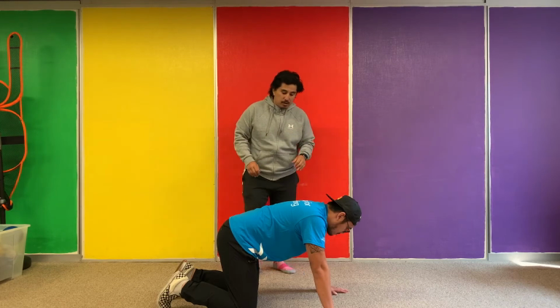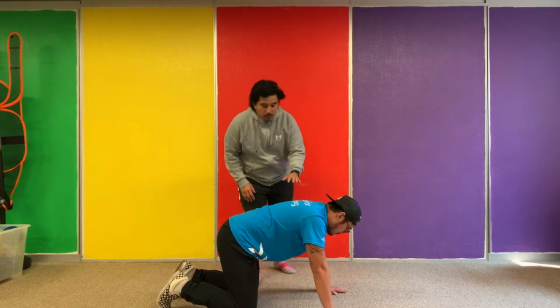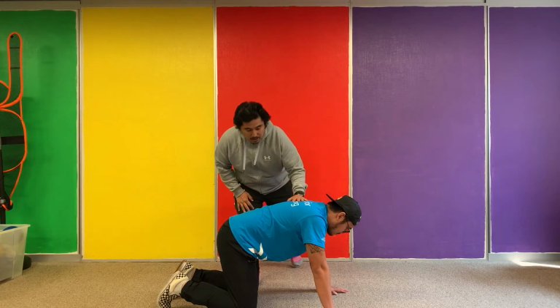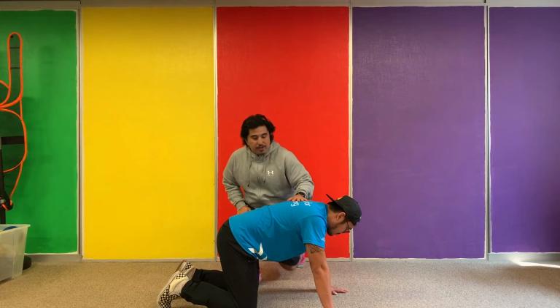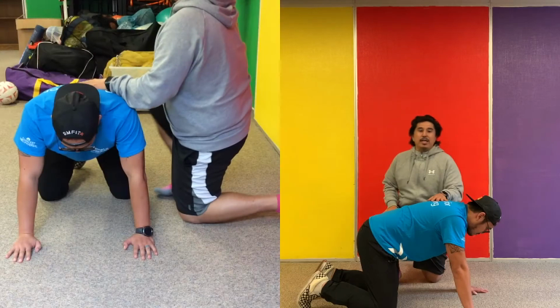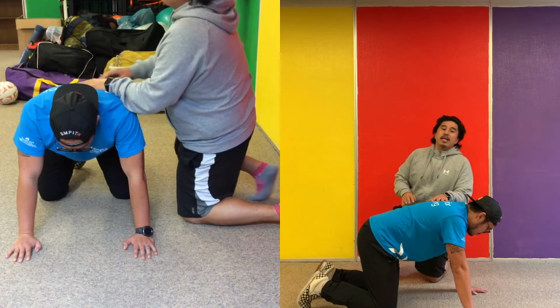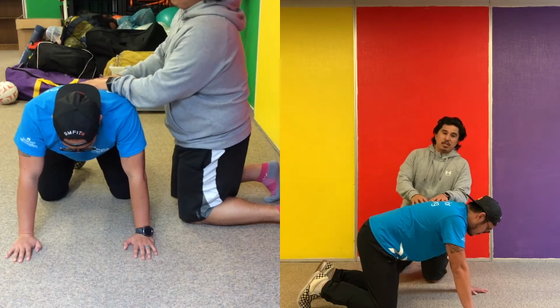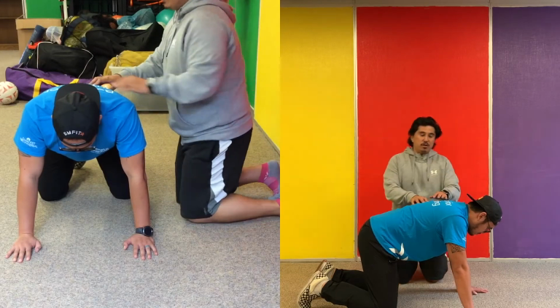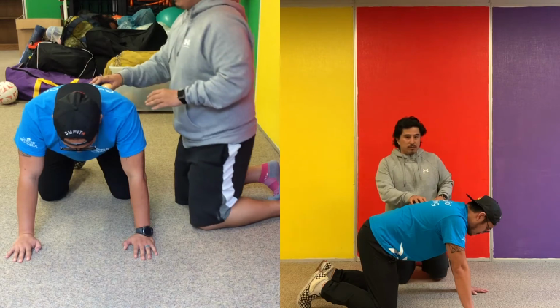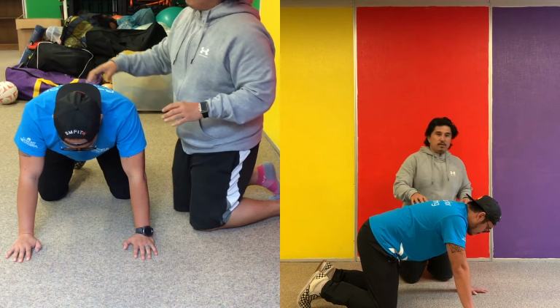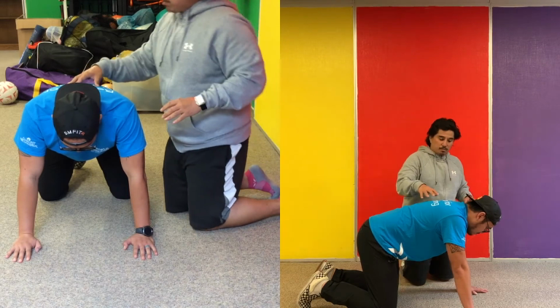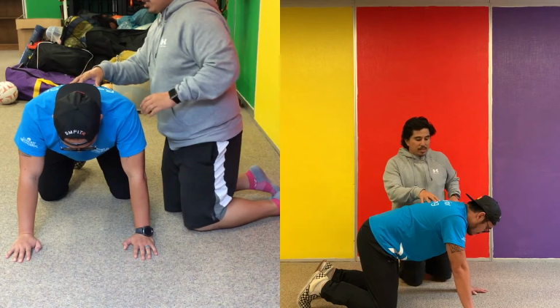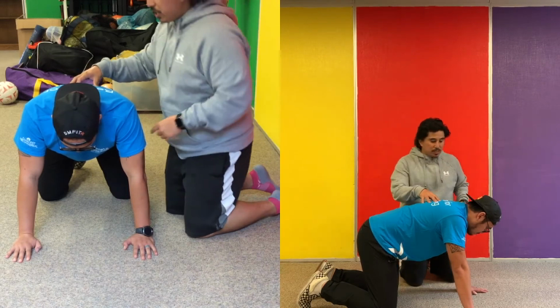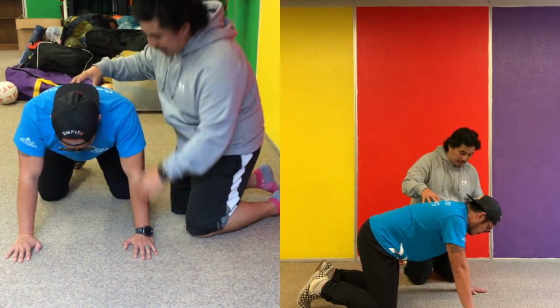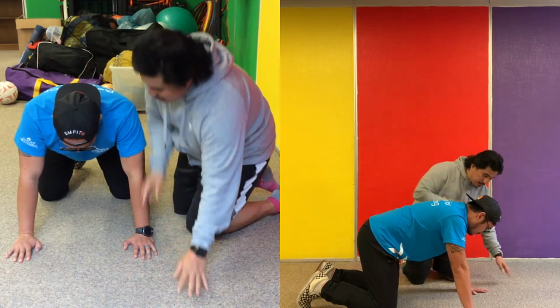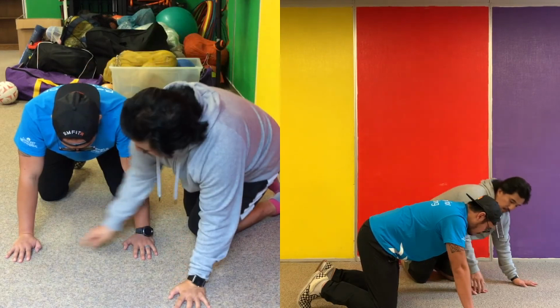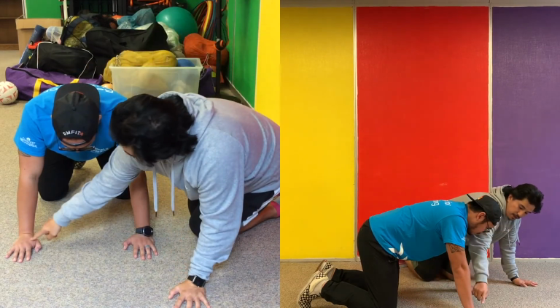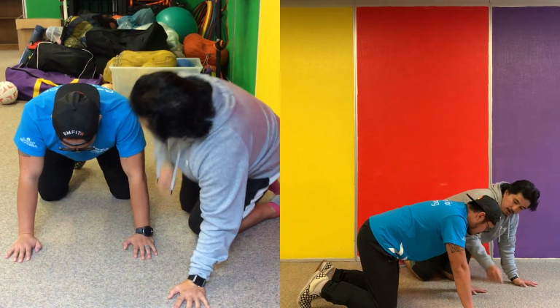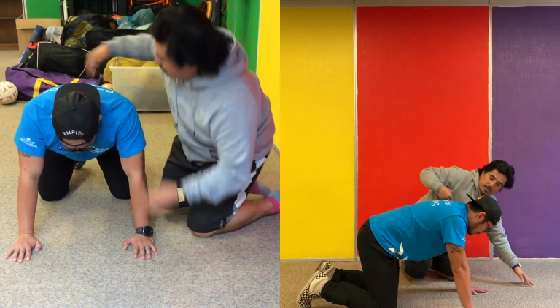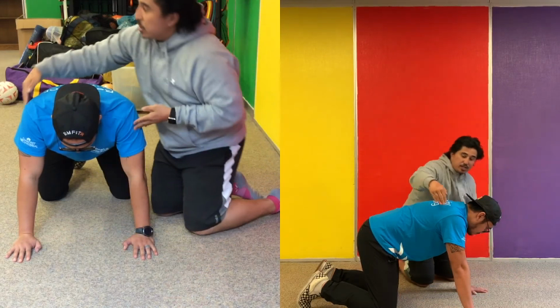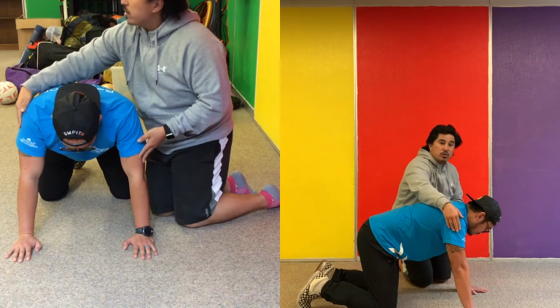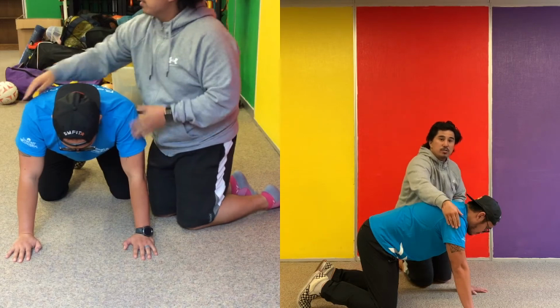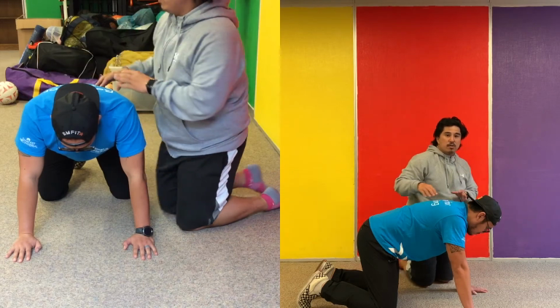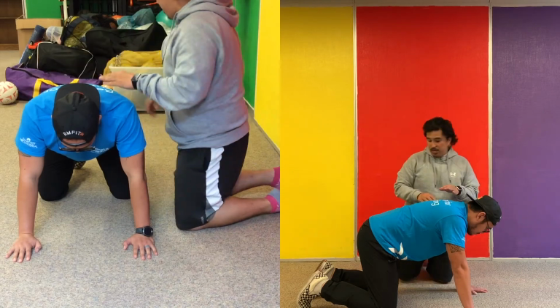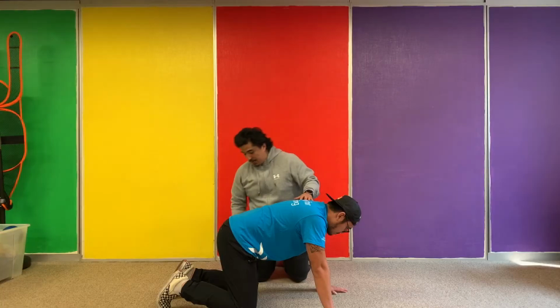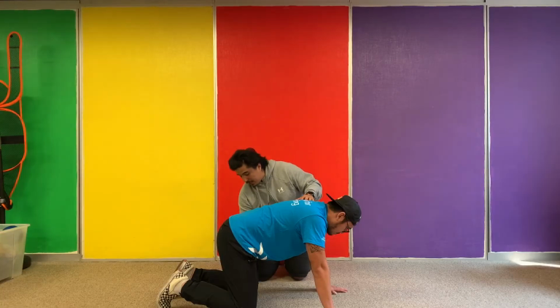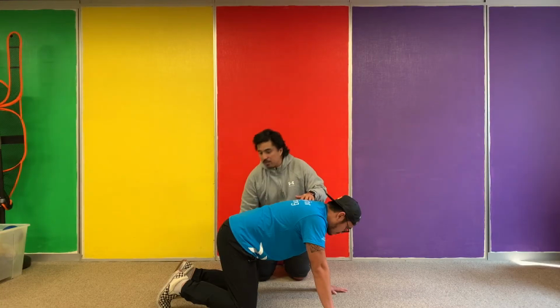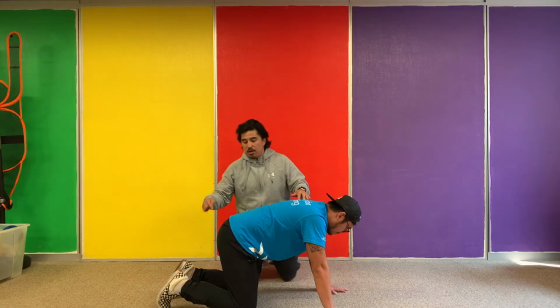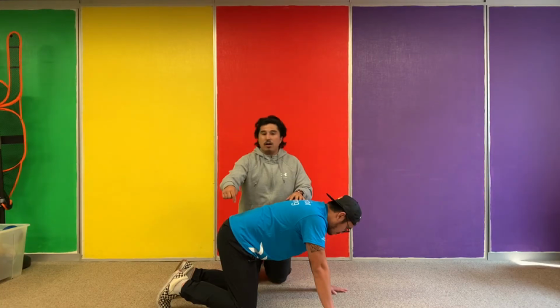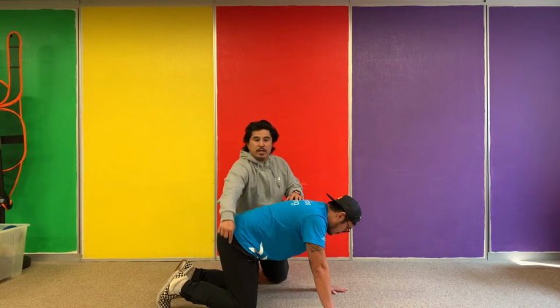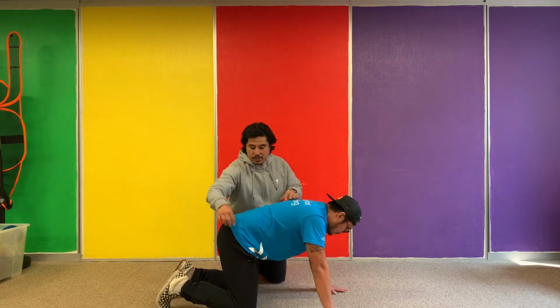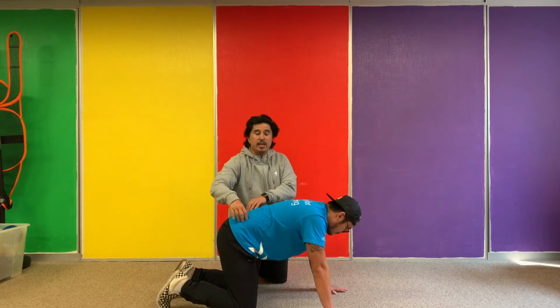So we have Mr. Oliver here in a cat-cow position. If you notice his position, his hands are directly underneath his shoulders, and his knees are directly underneath his hips.